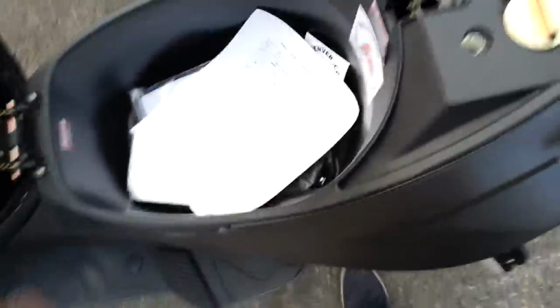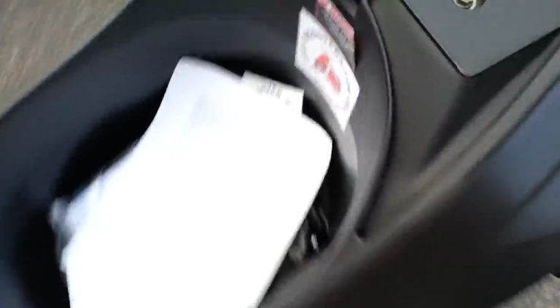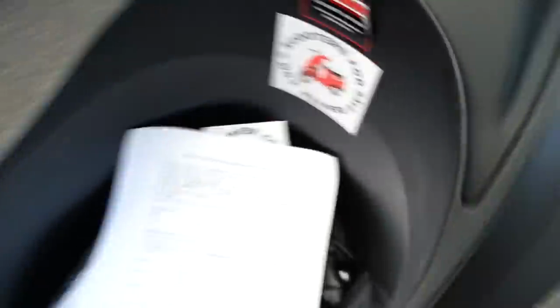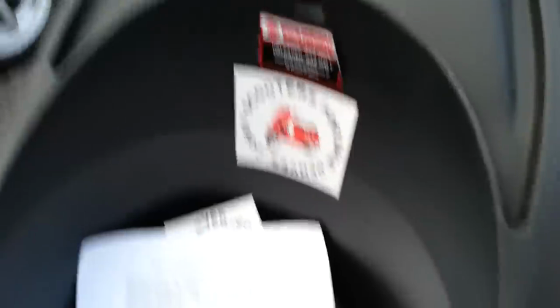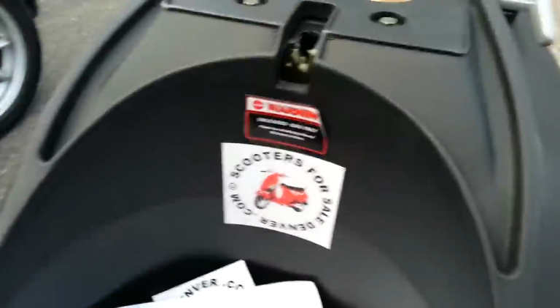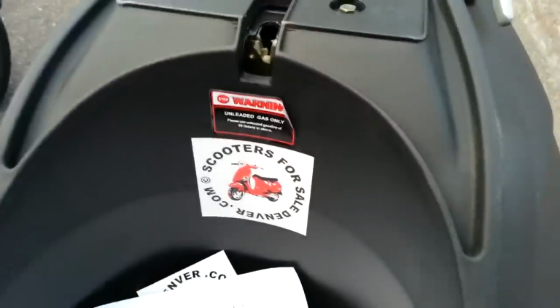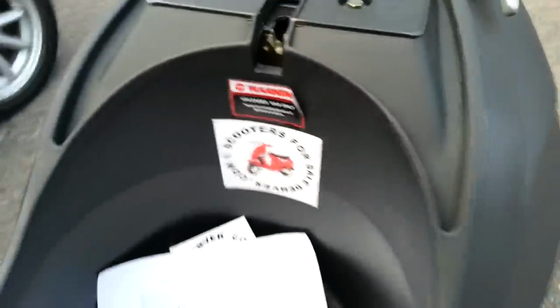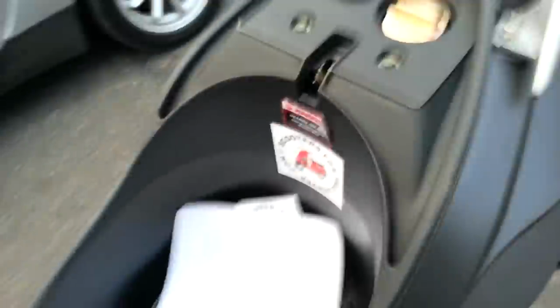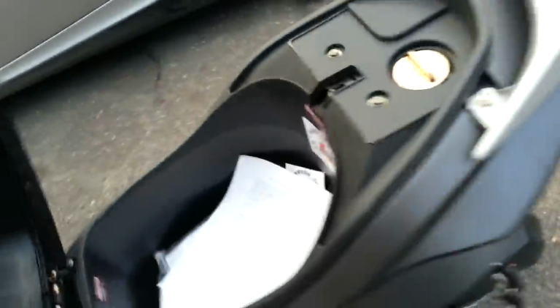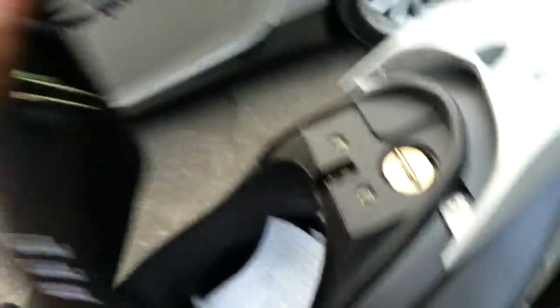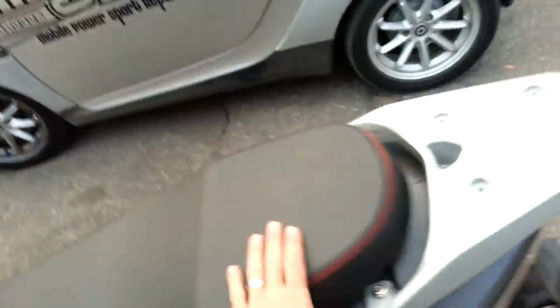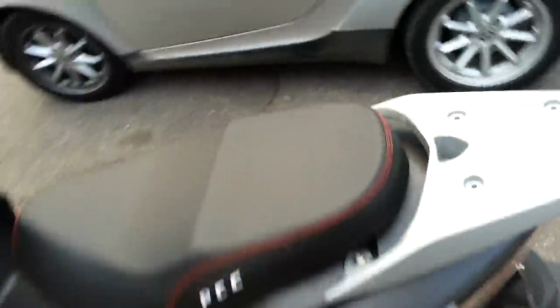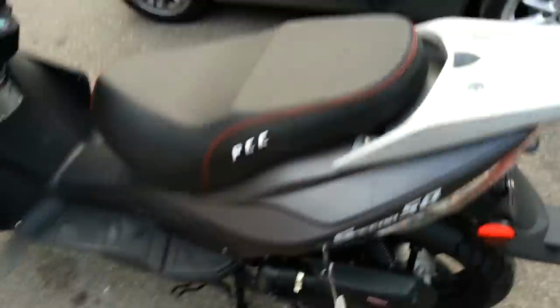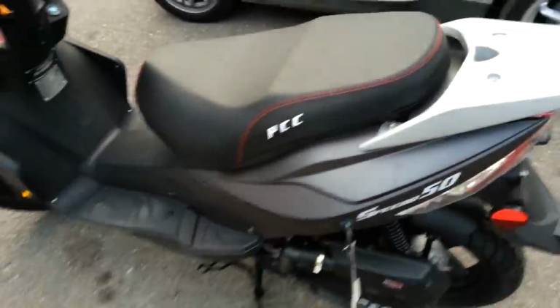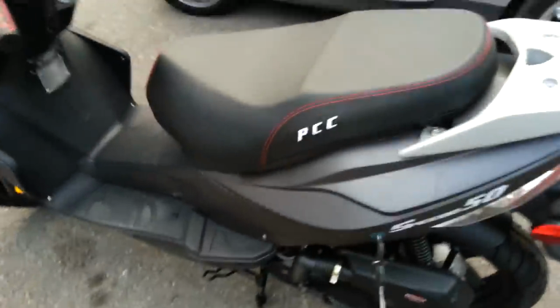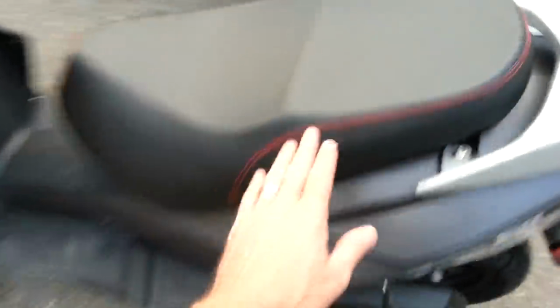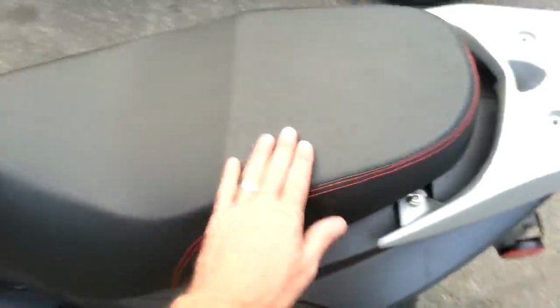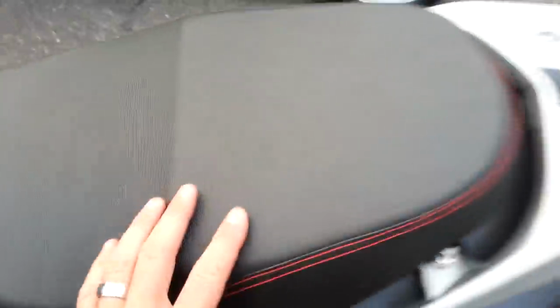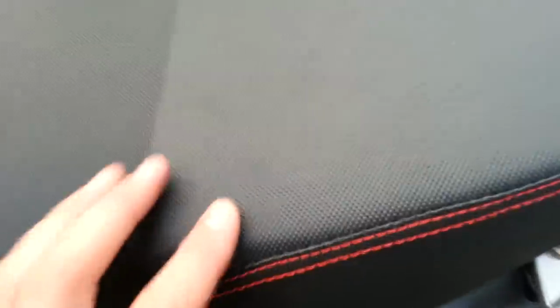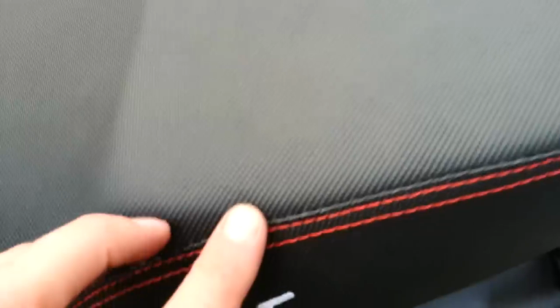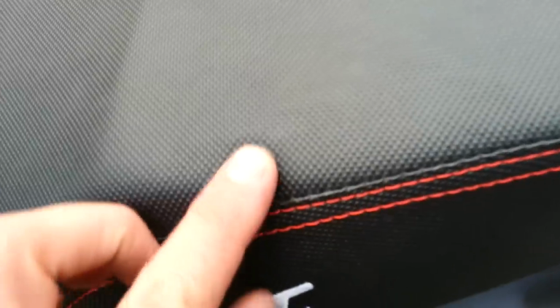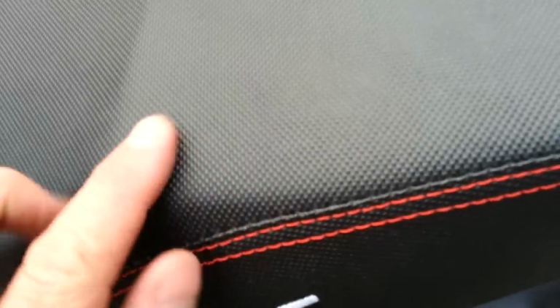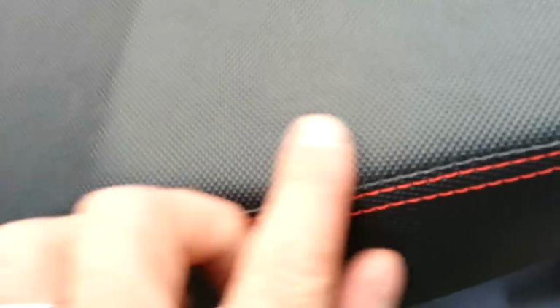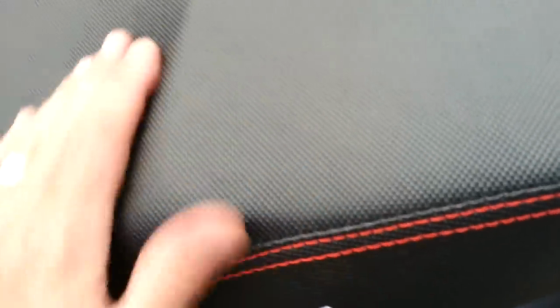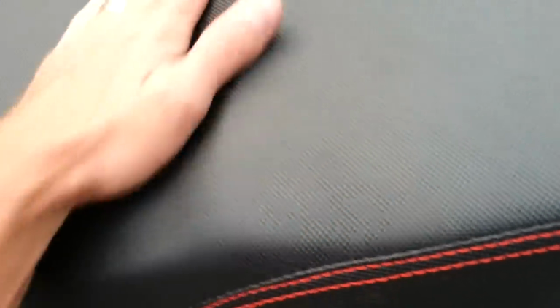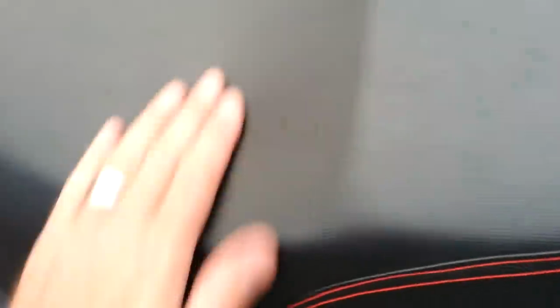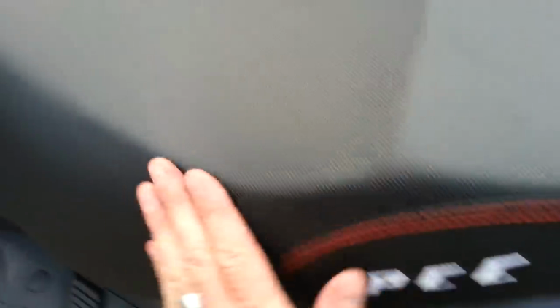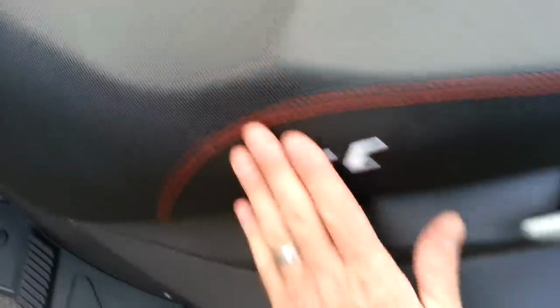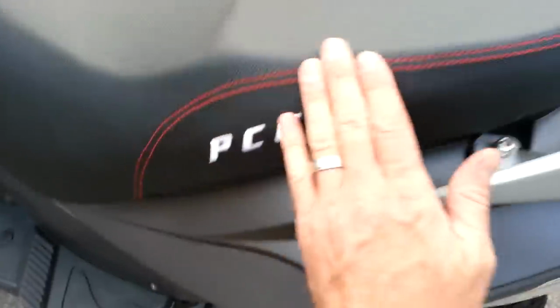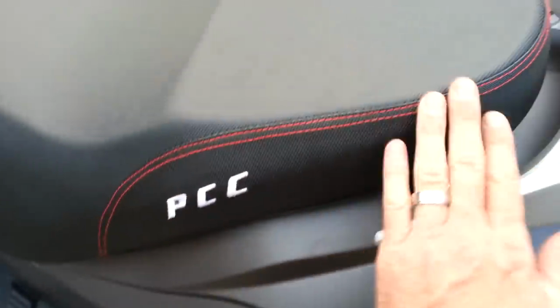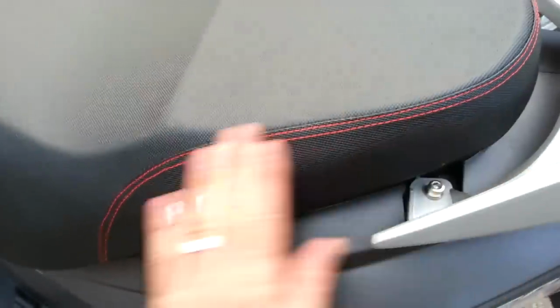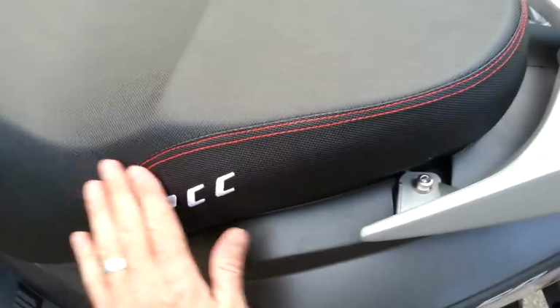DenverScooters.com sells this scooter, and I just thought I'd do a video on it. Even the seat is really good — you can see the quality of the seat, it's not that cheap Chinese stuff.